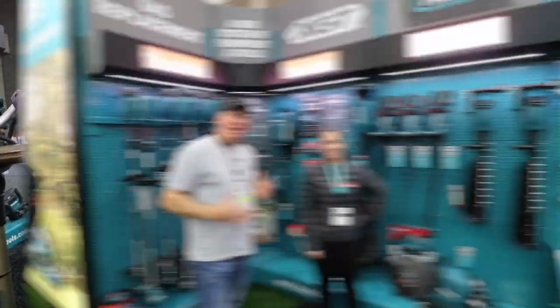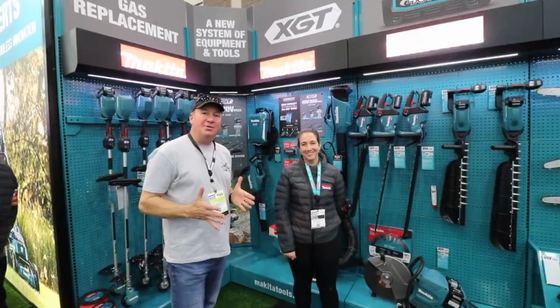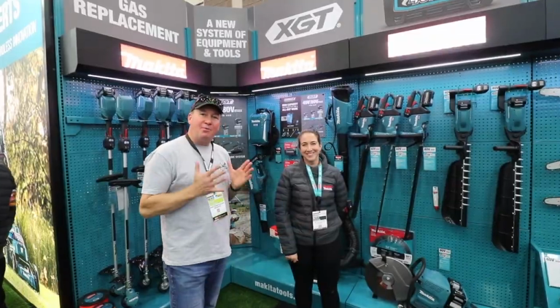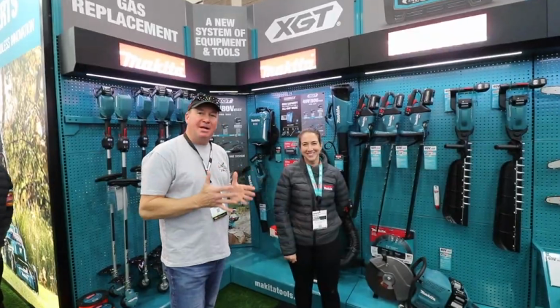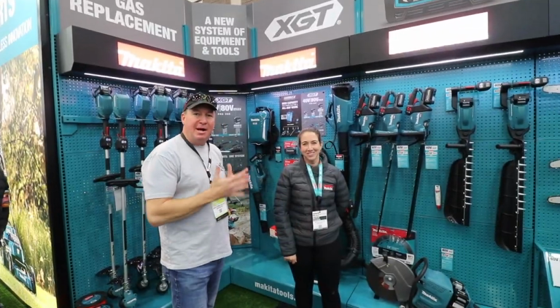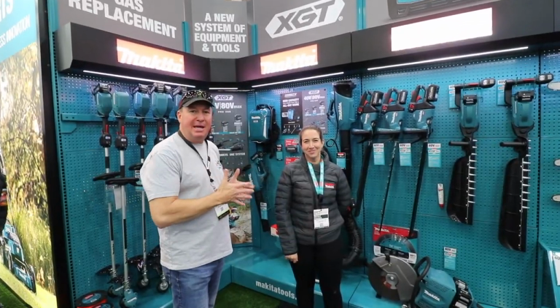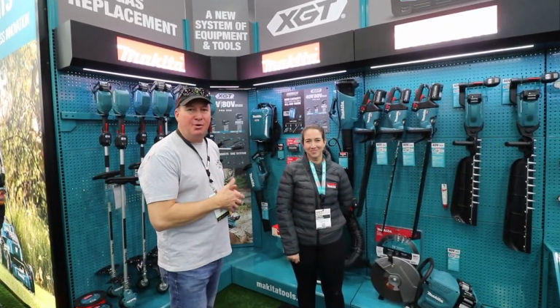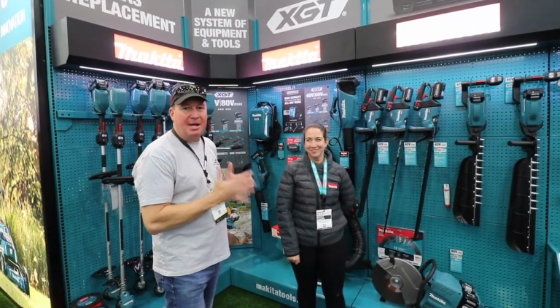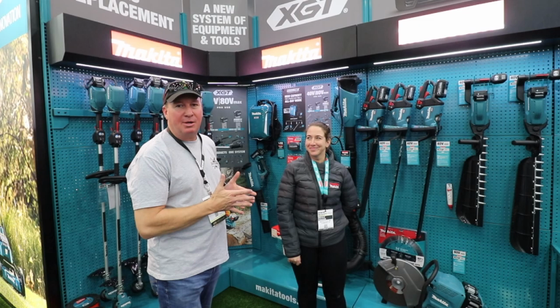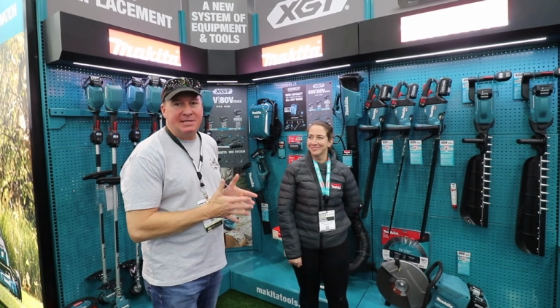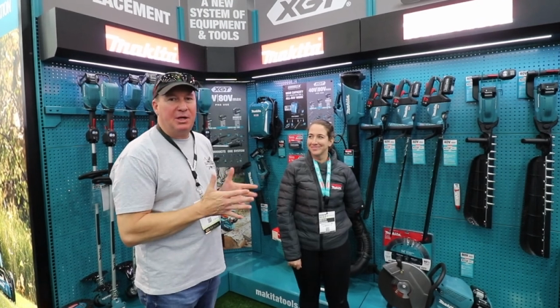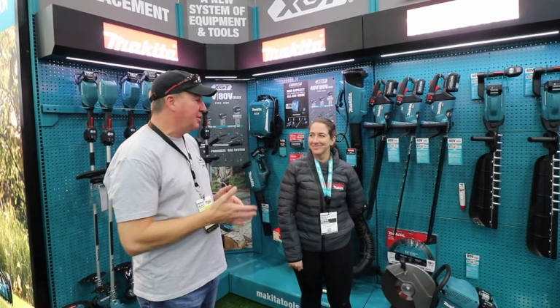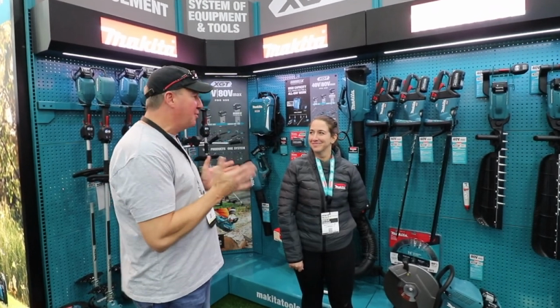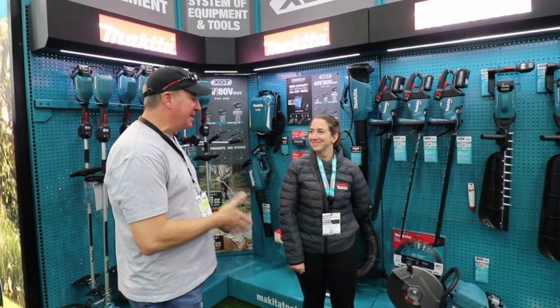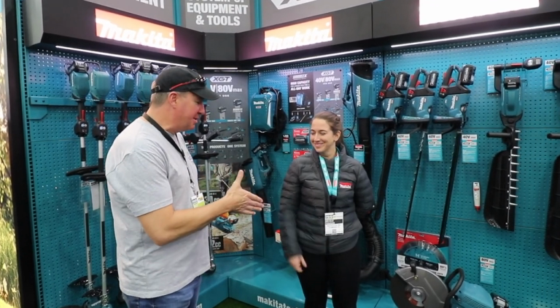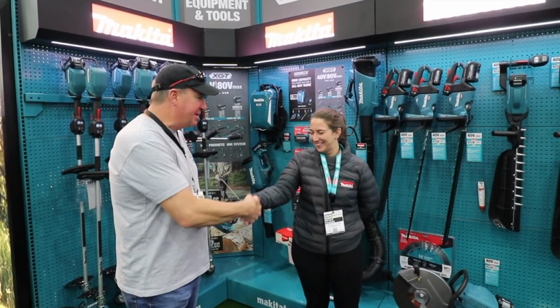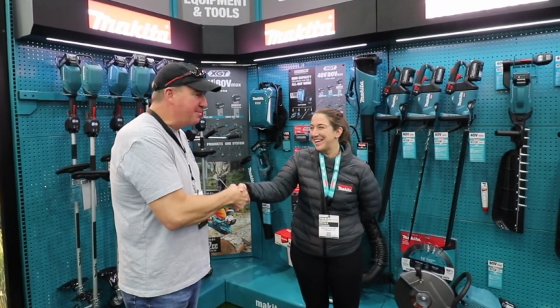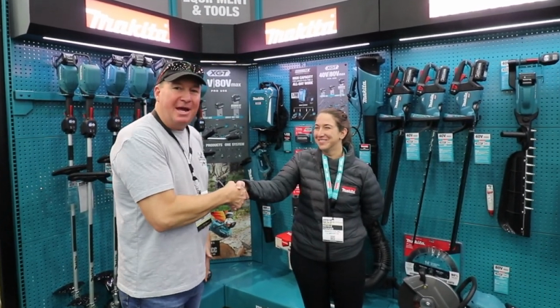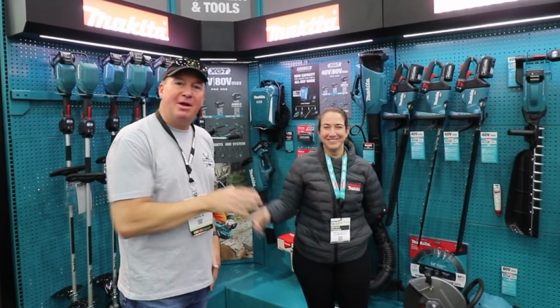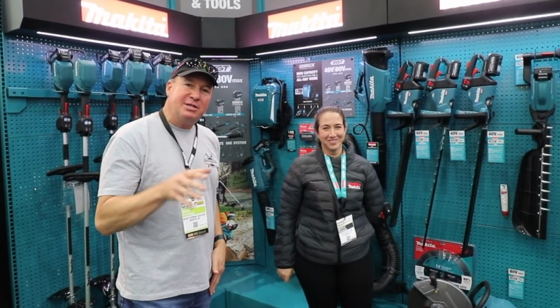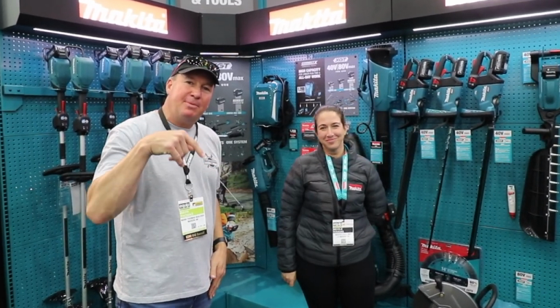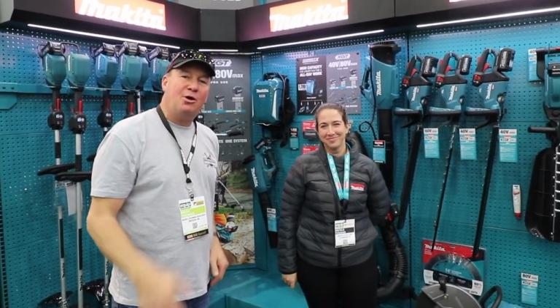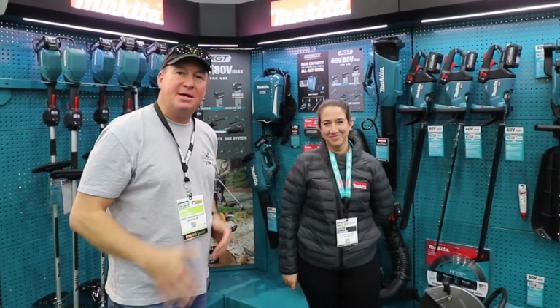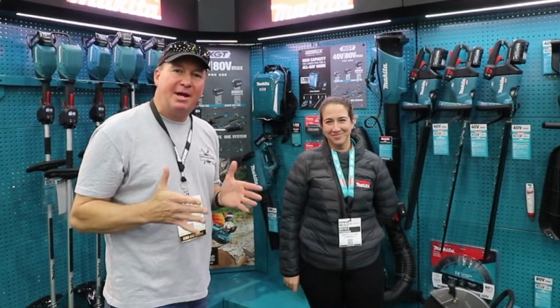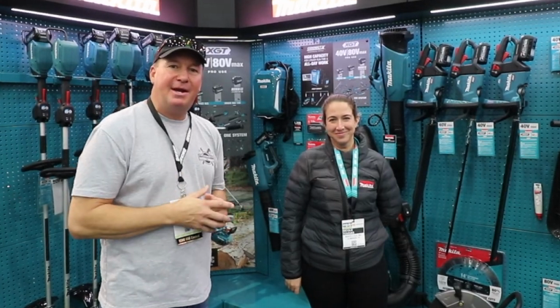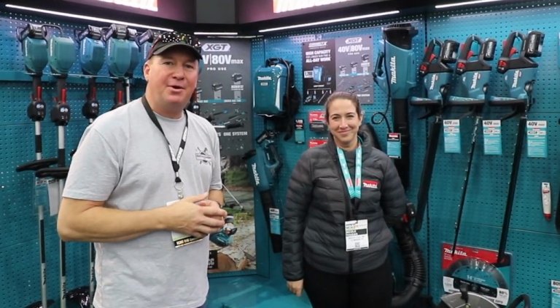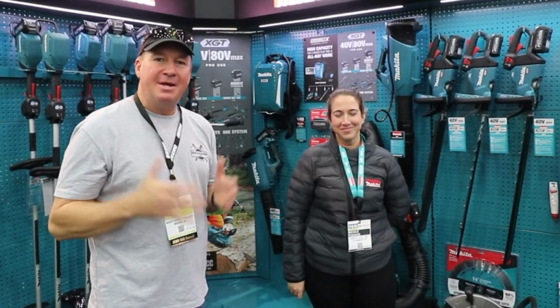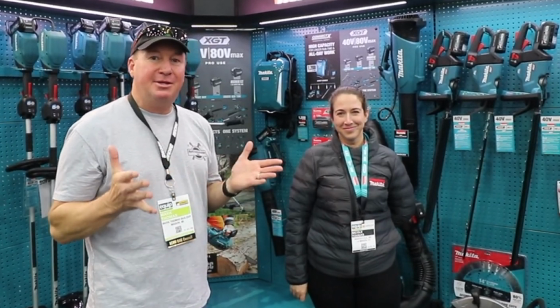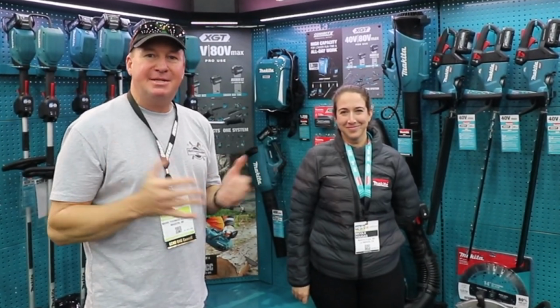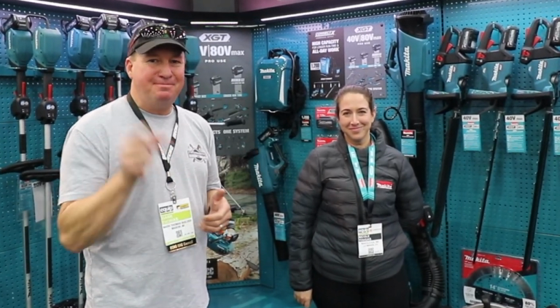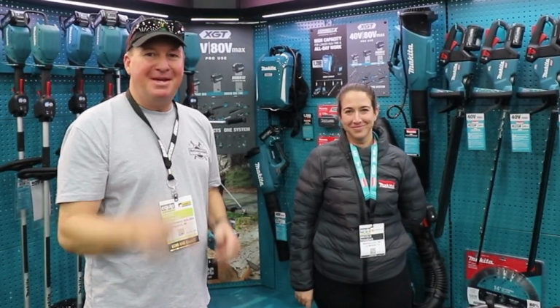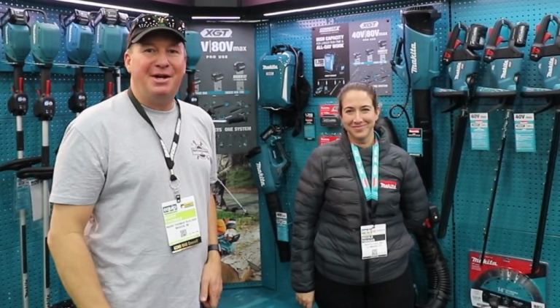All right, so that wraps it up here at the Makita booth at the Equip Expo 2022. Nicole, thank you so much for your time. Thank you. If you have any questions, put them down below and I'll see what I can find out for you. Until next time, have a great day.